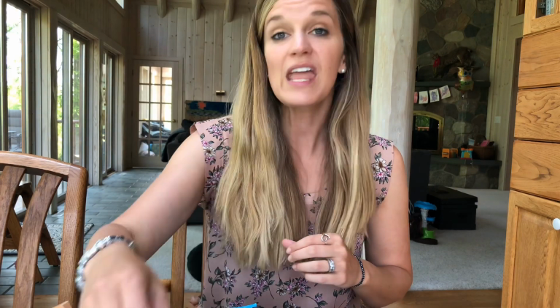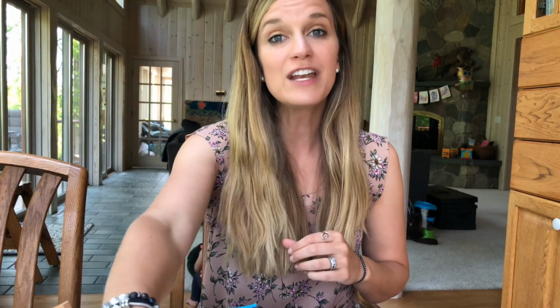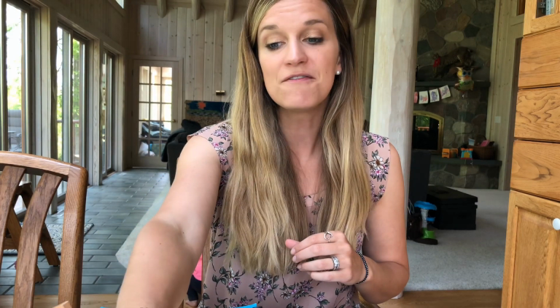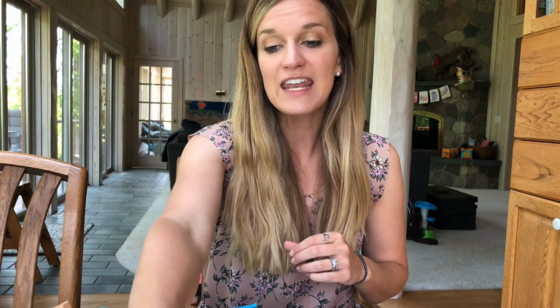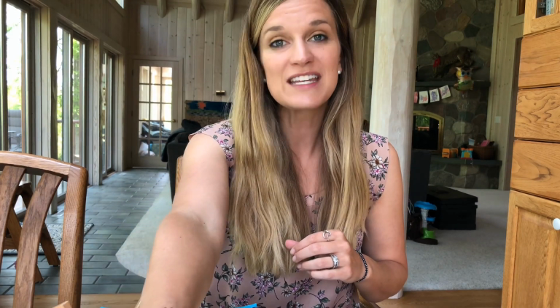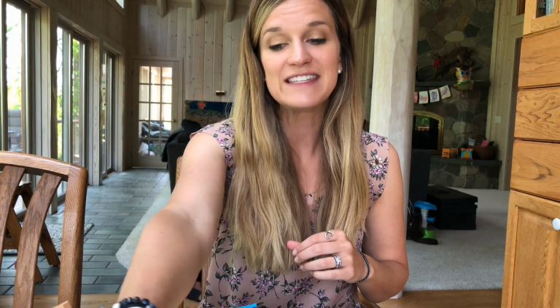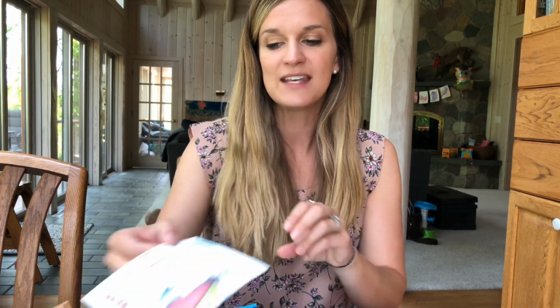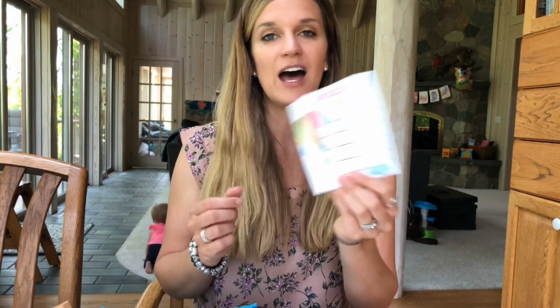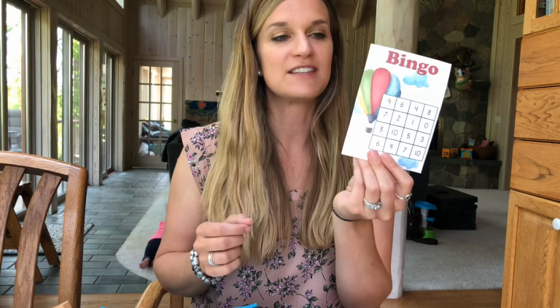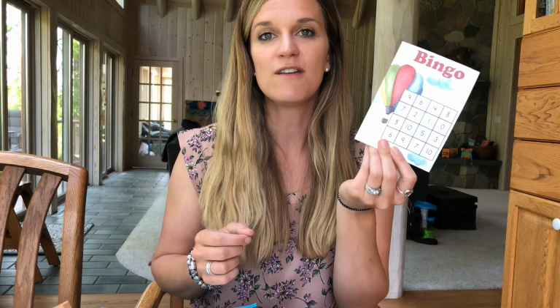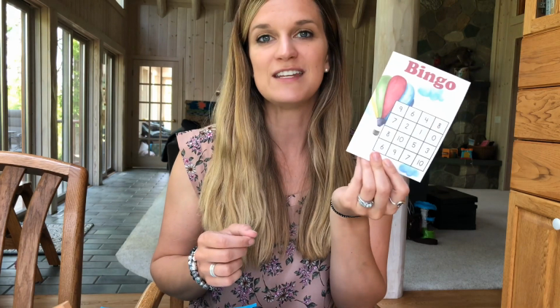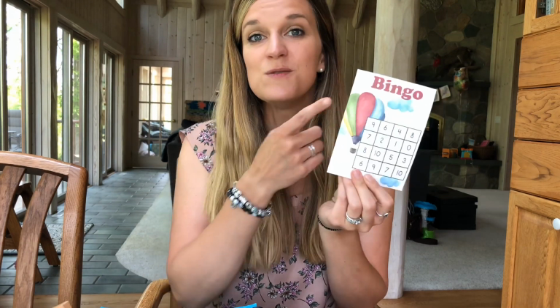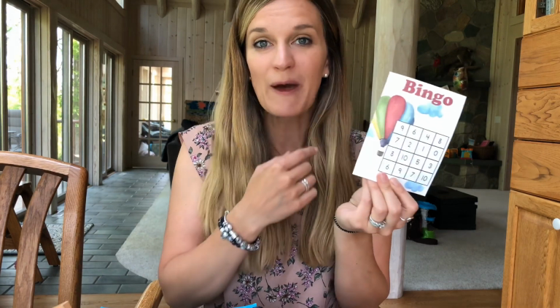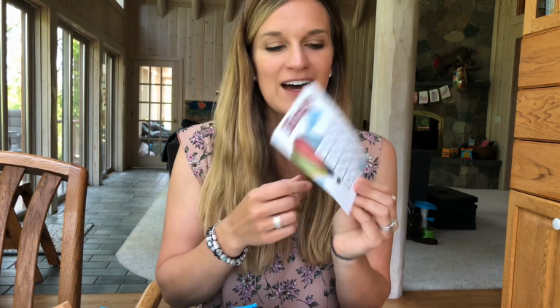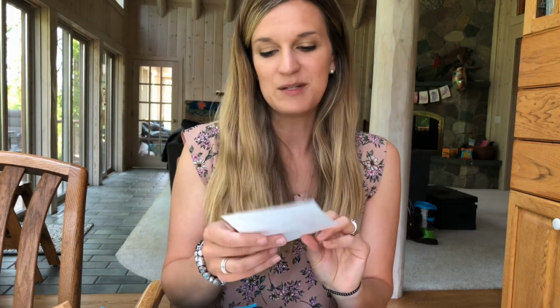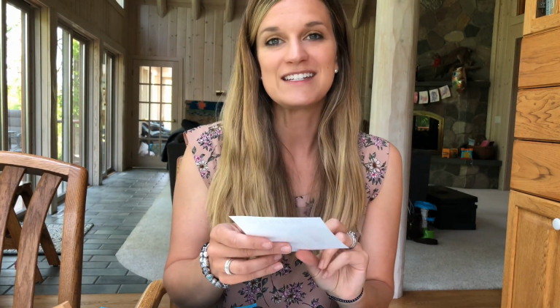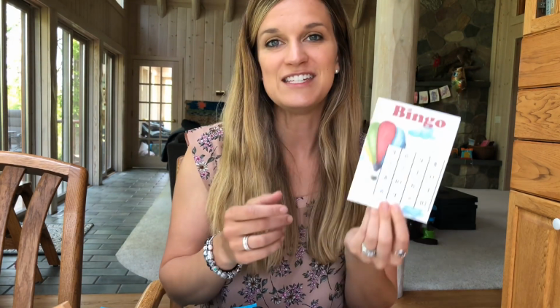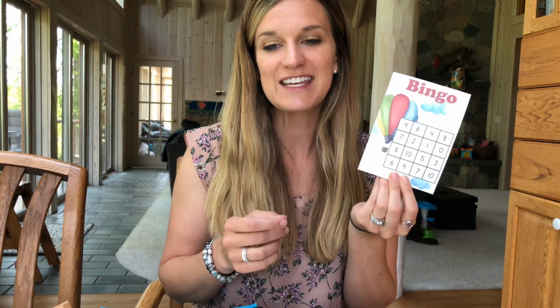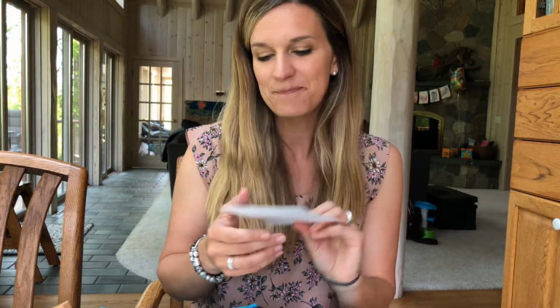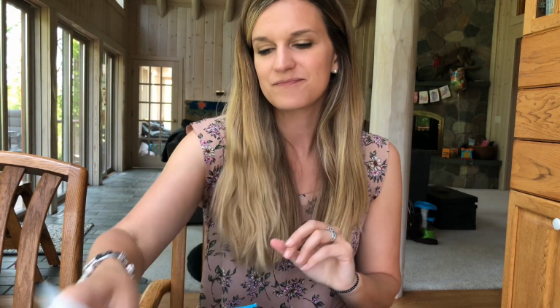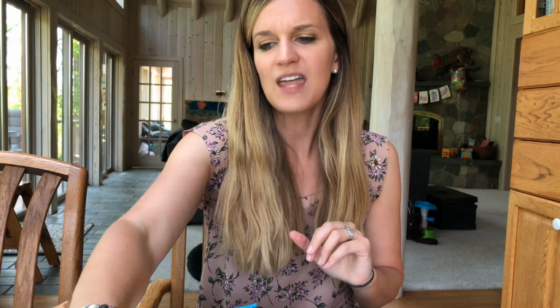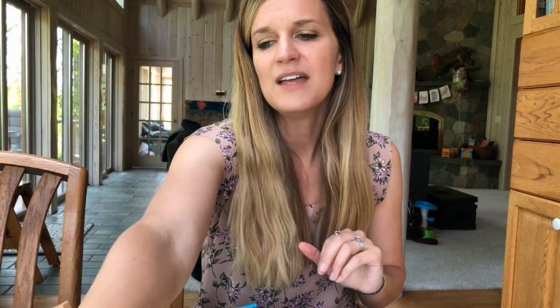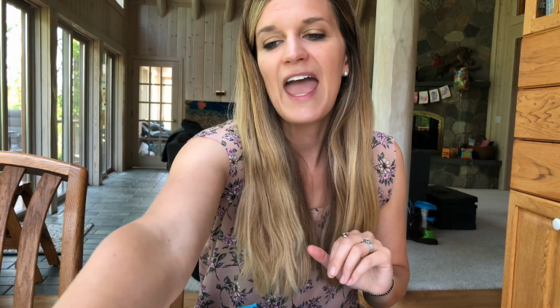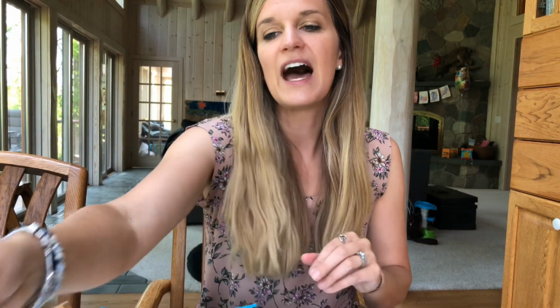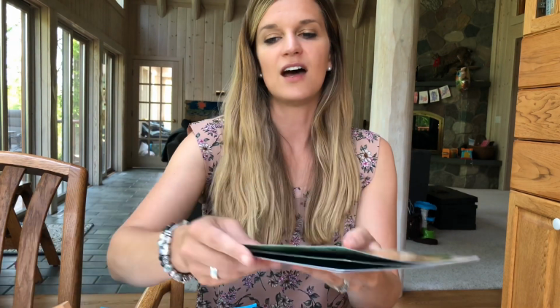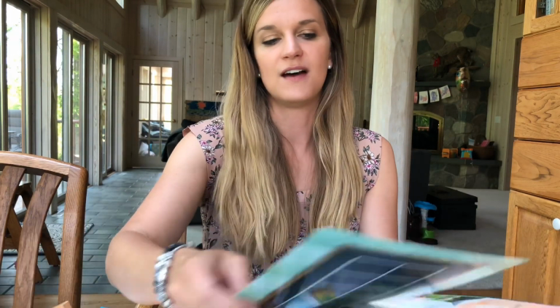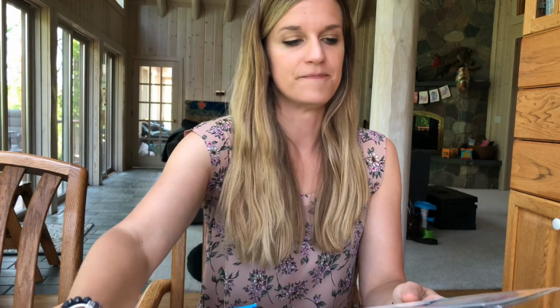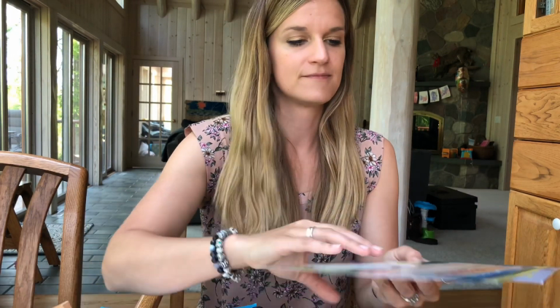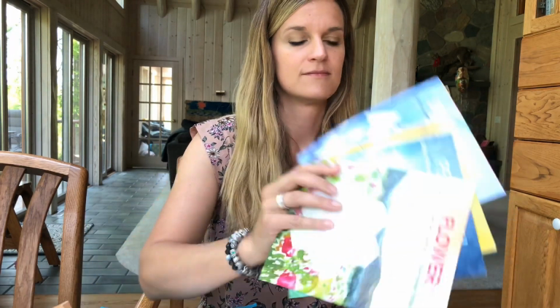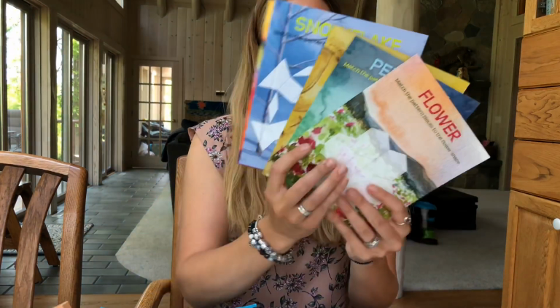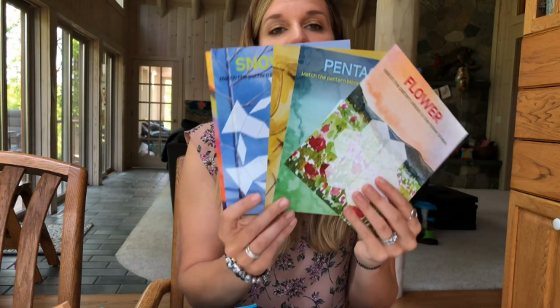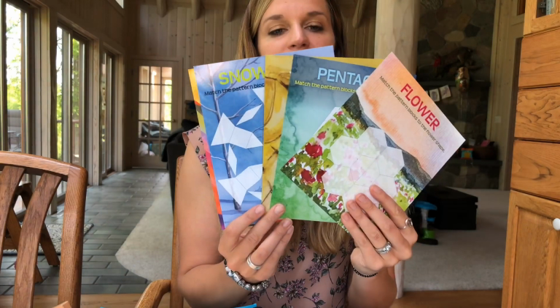It made learning a lot of fun. It used a lot of games — this is just one of the ones that it used — but it used bingo to practice addition skills.